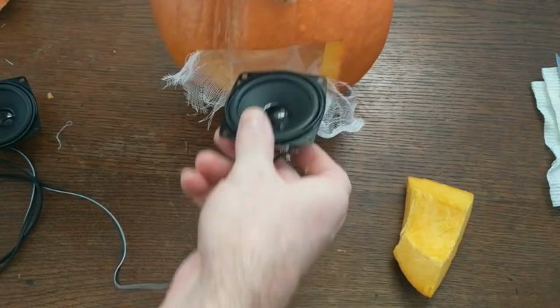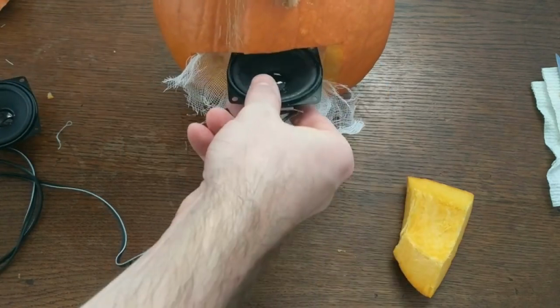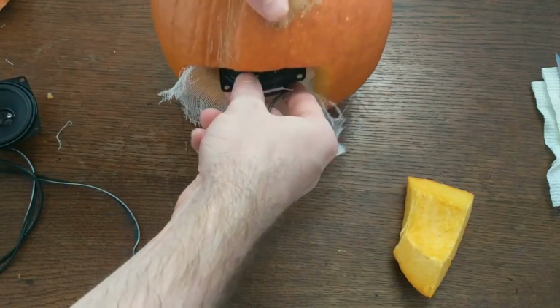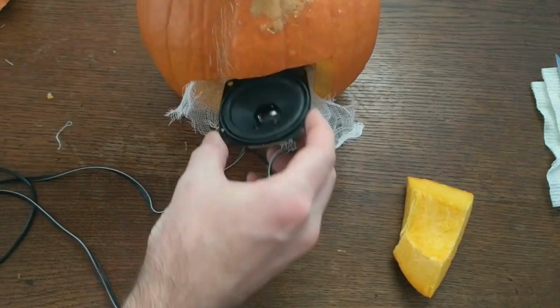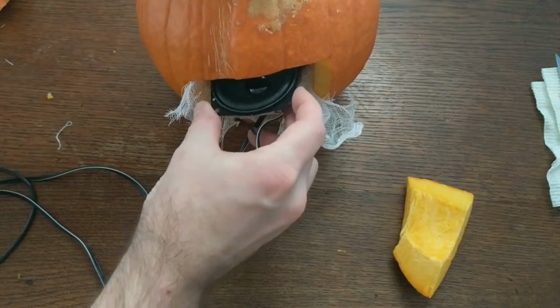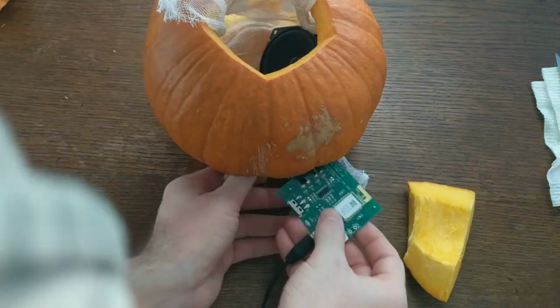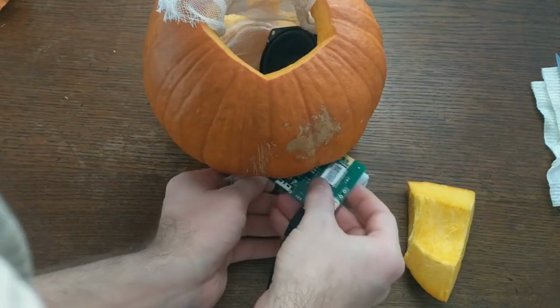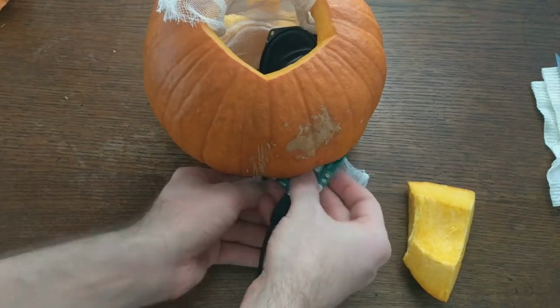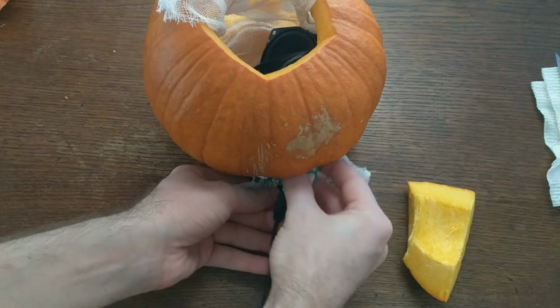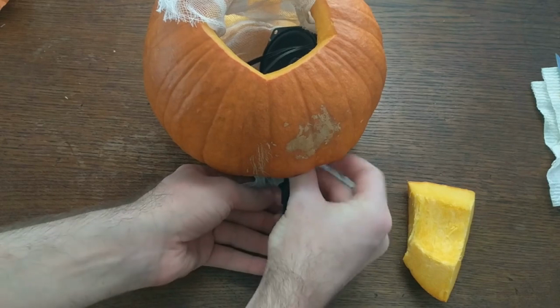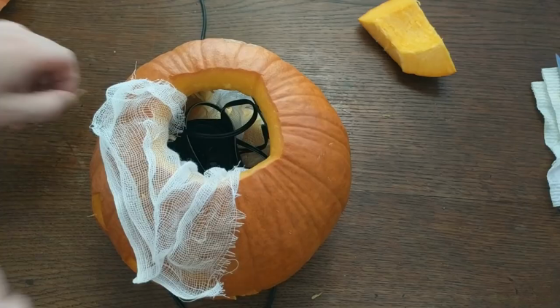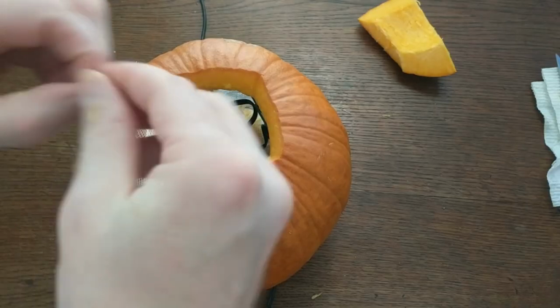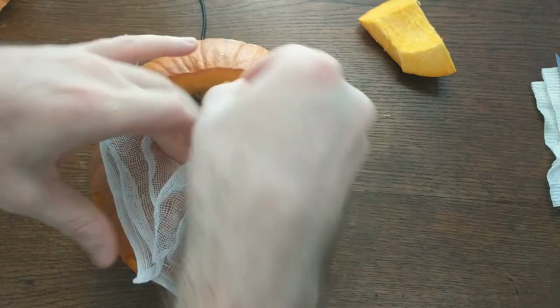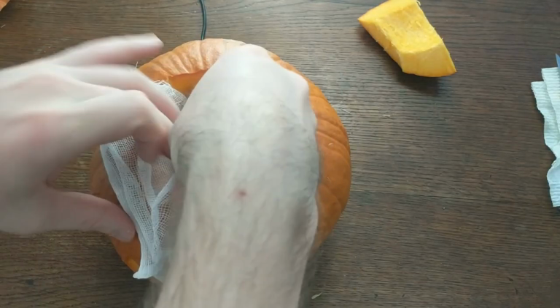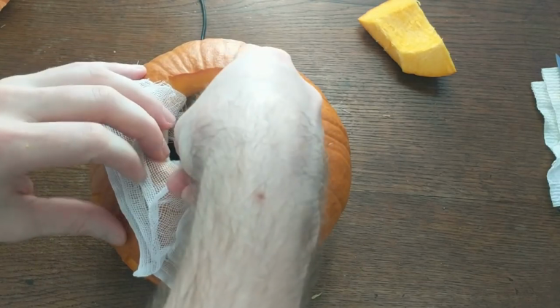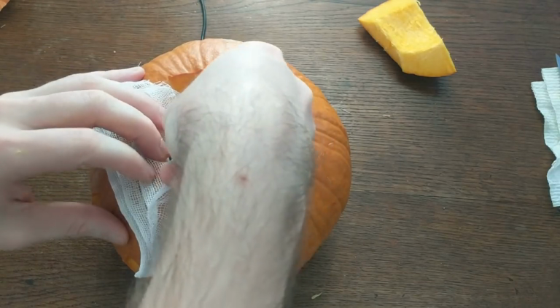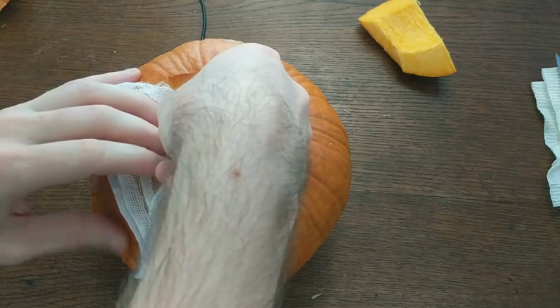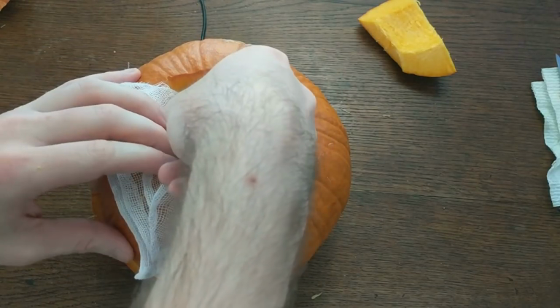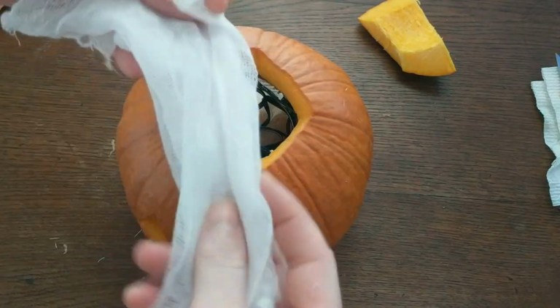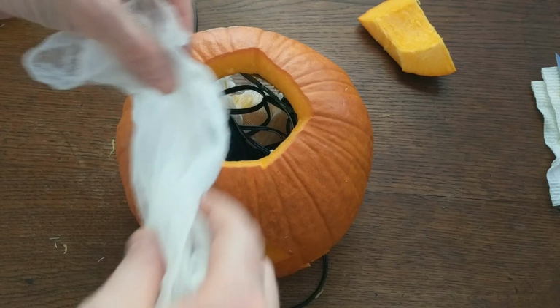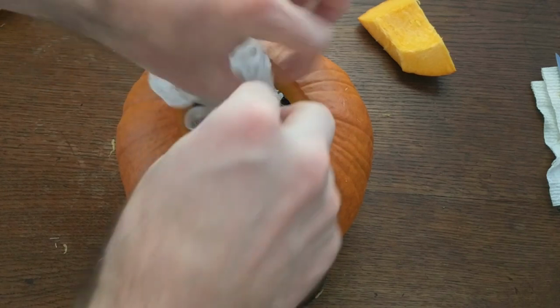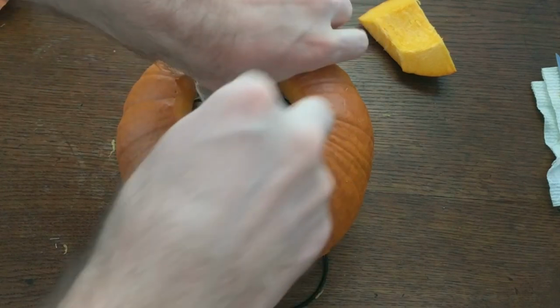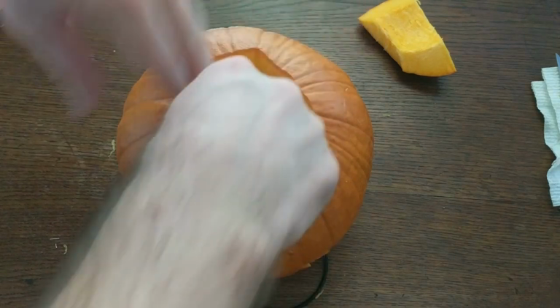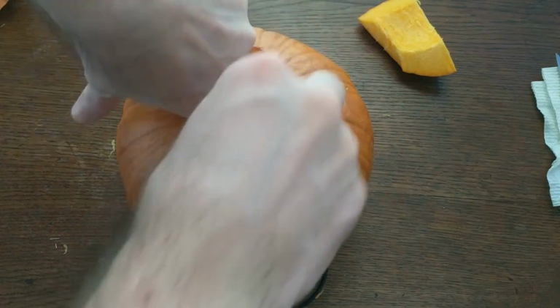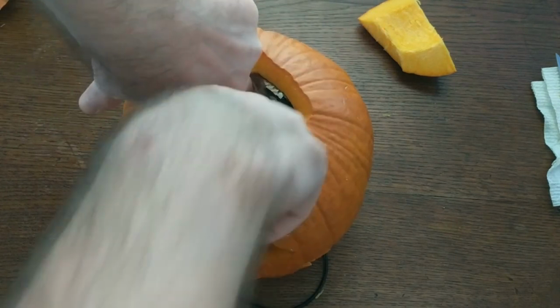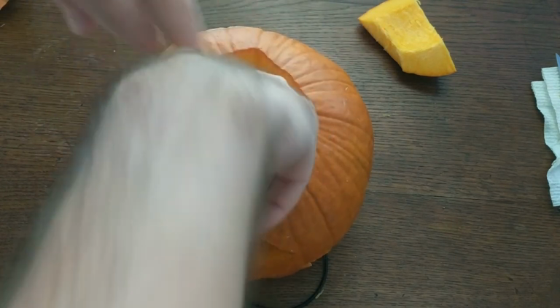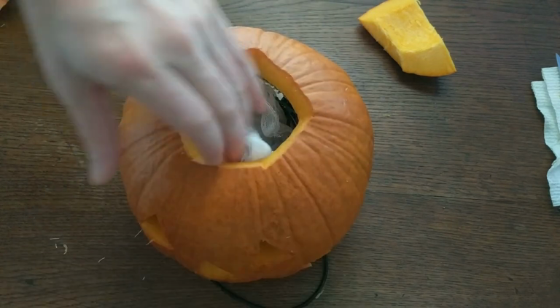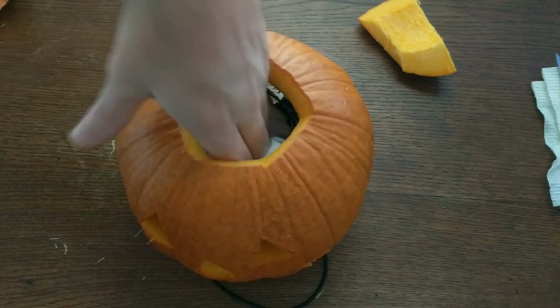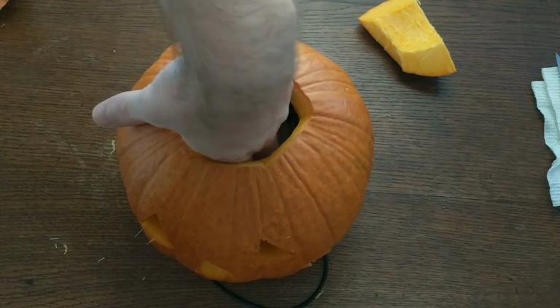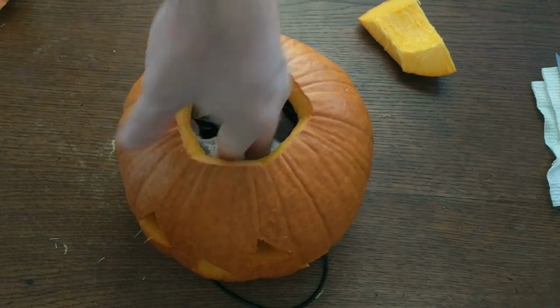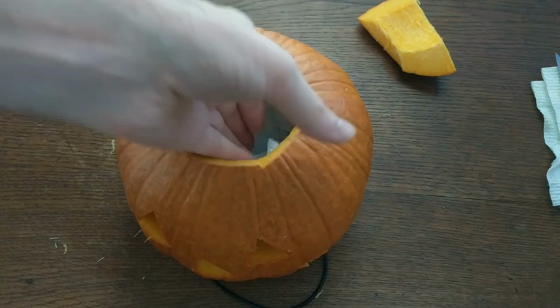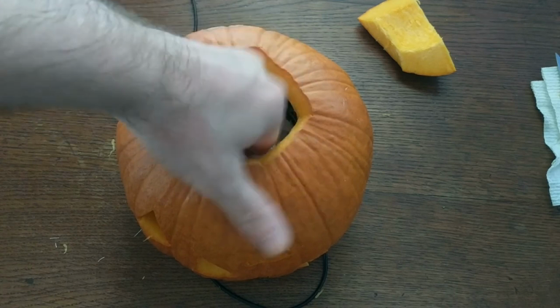Then I put everything in there and left a USB cable hanging out the back for power. I also went ahead and secured the cheesecloth with a few toothpicks. Then I put a wad of cheesecloth over the electronics — partly to hide them, but also to create a surface for placing a light.